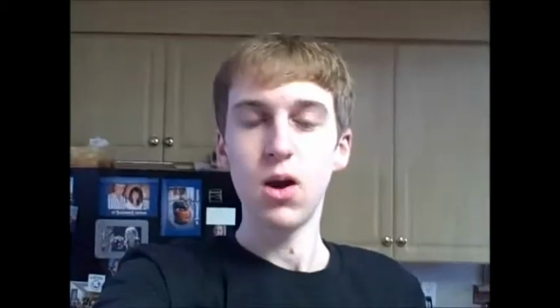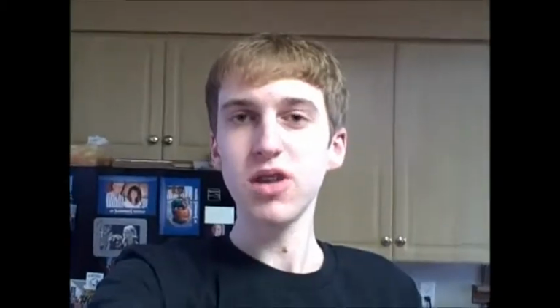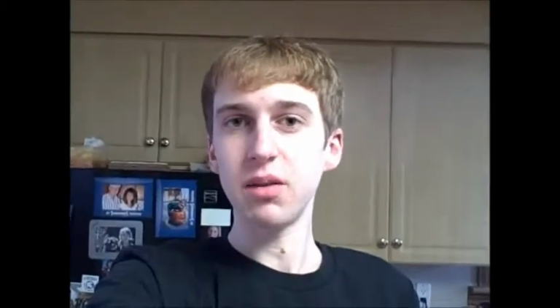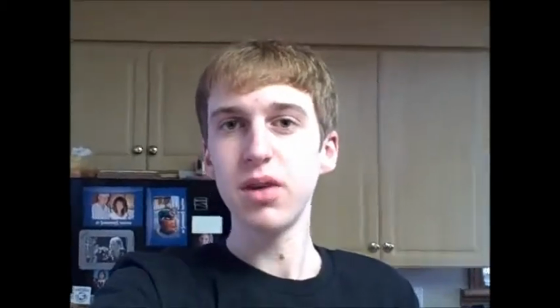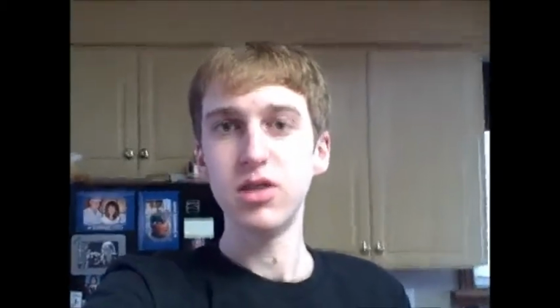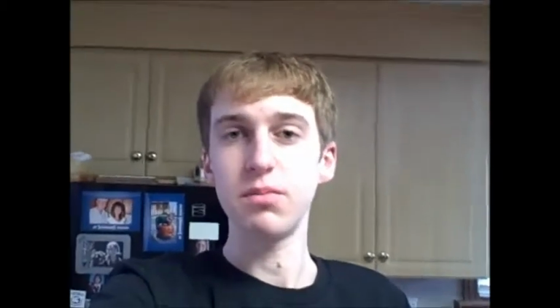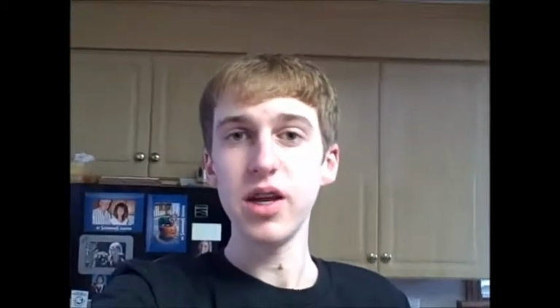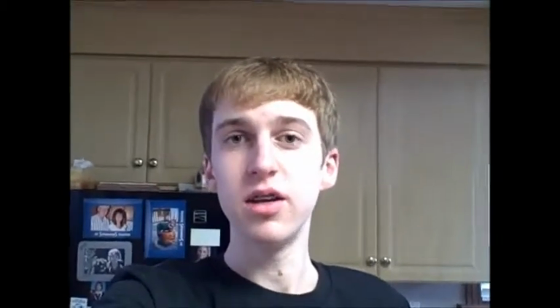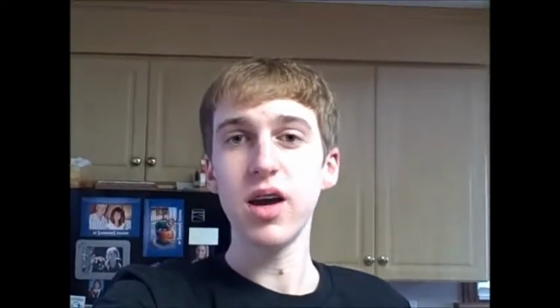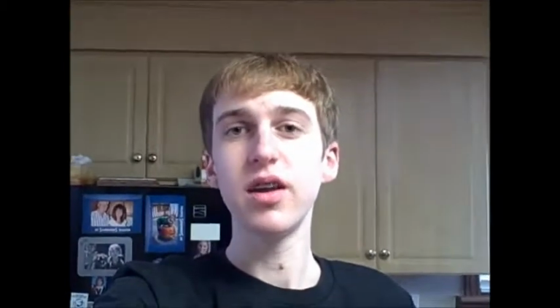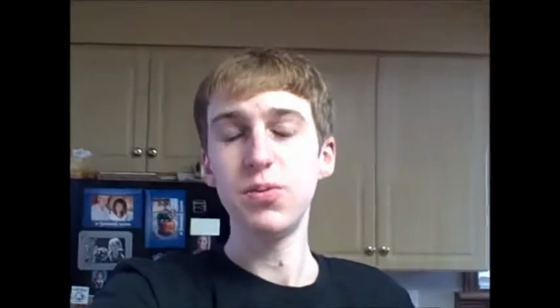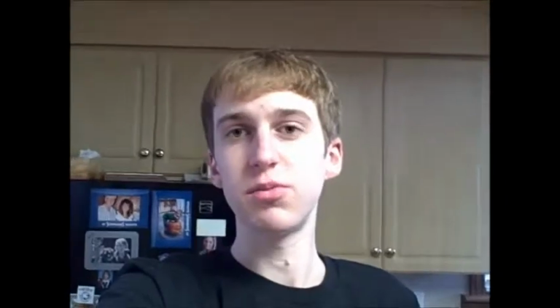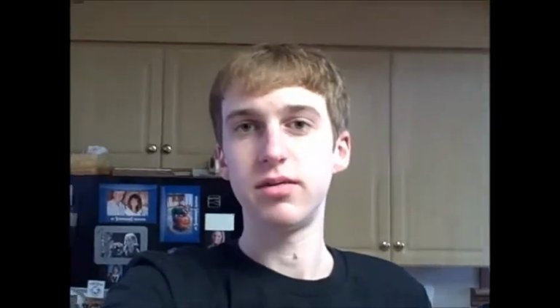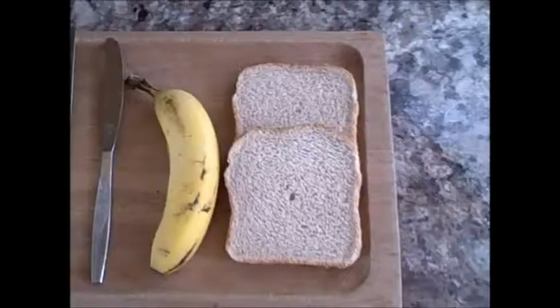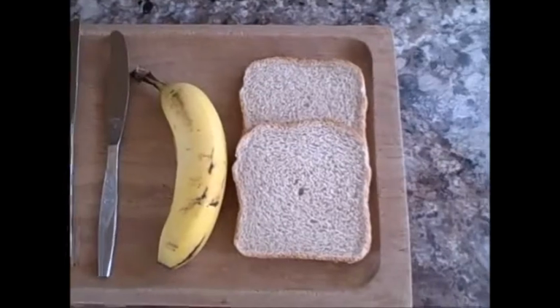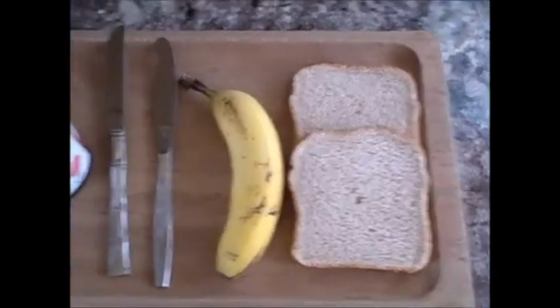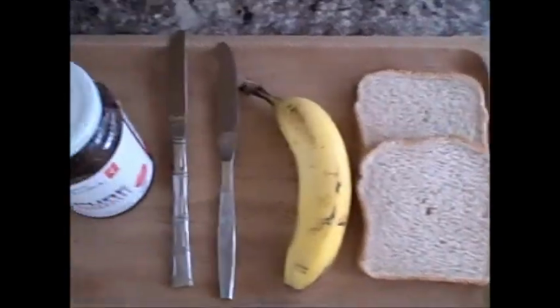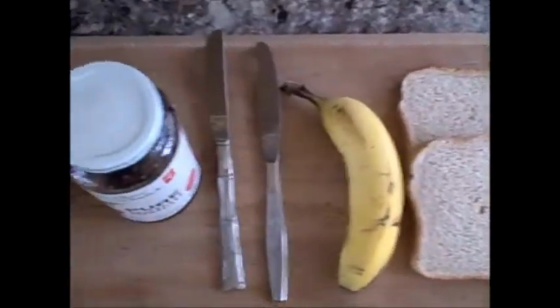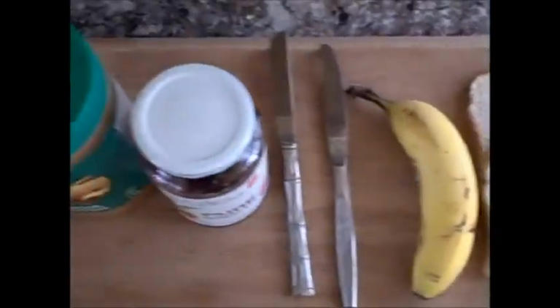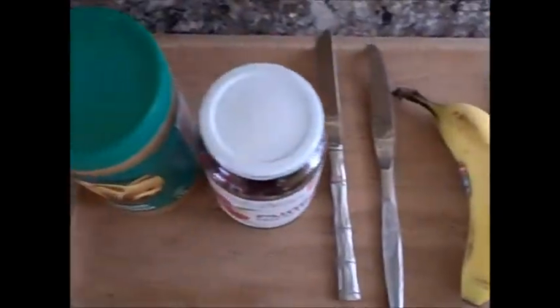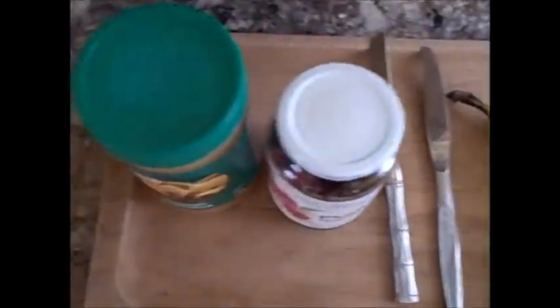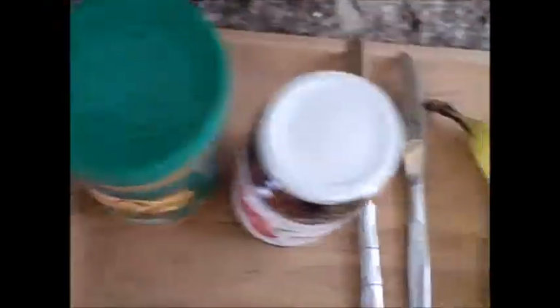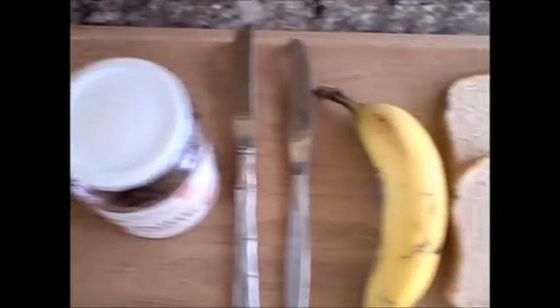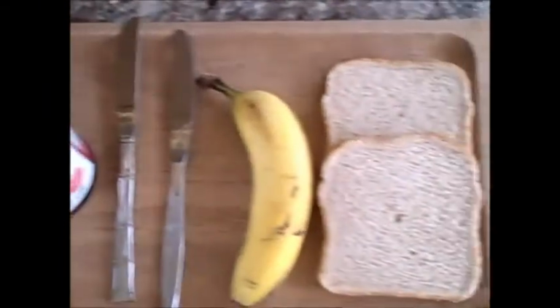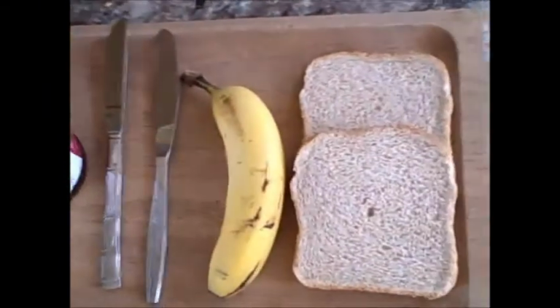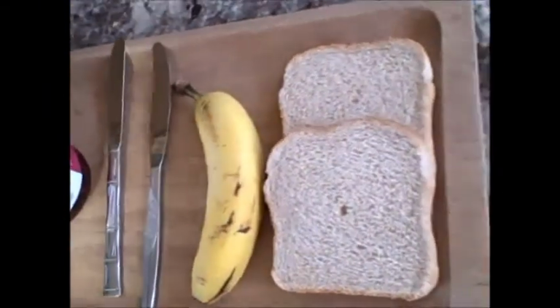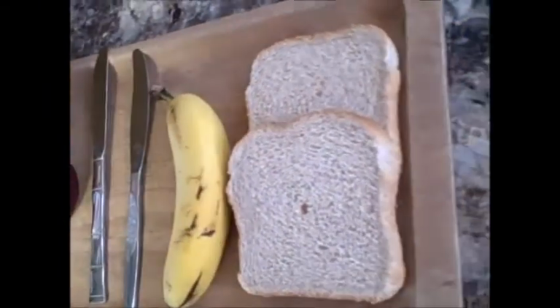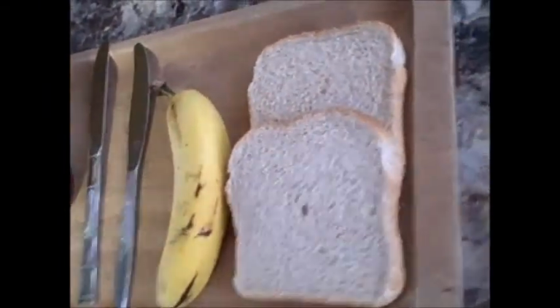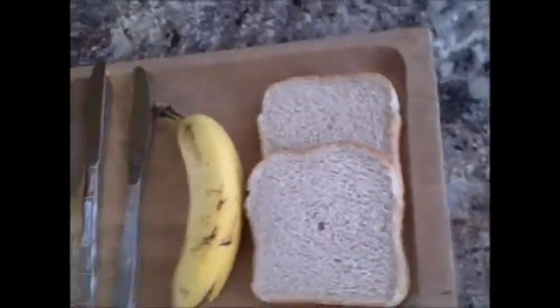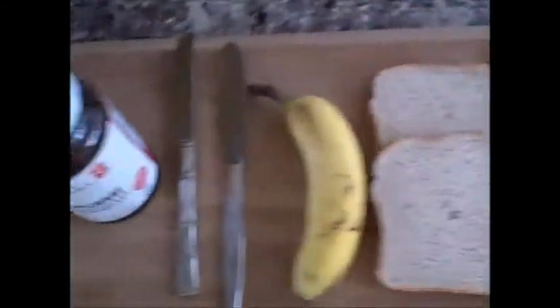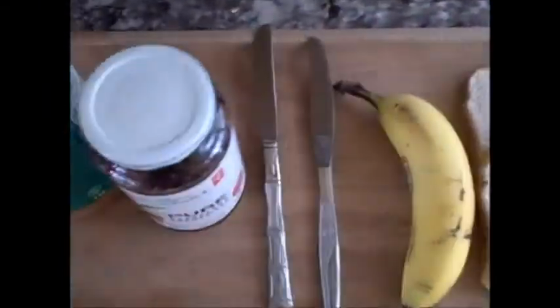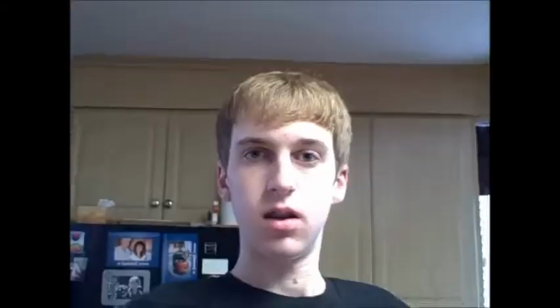We will start by getting peanut butter, jam, a banana, two knives, and two pieces of bread. Nous allons commencer par obtener la bureaux de arachide, de la confiture, une banane et deux couteaux et deux morceaux de pain.